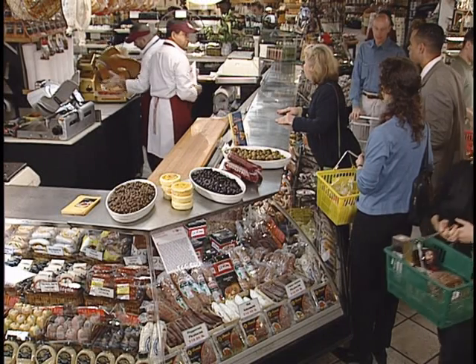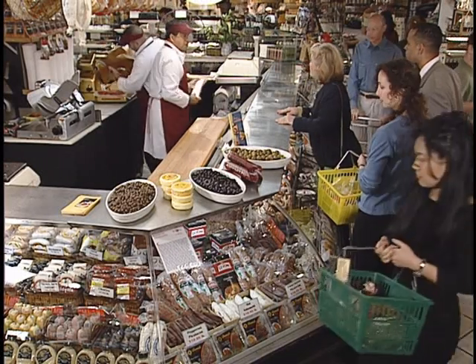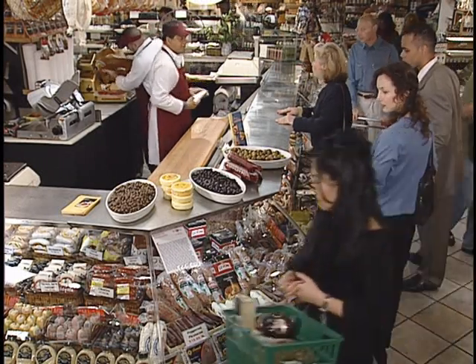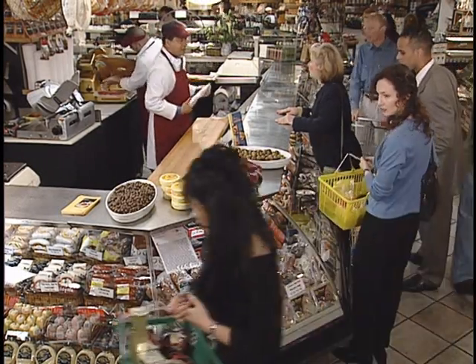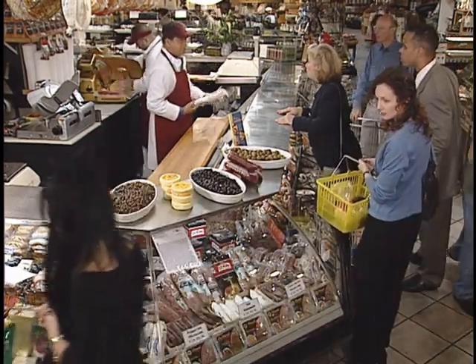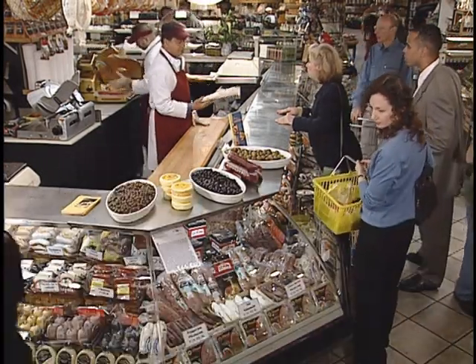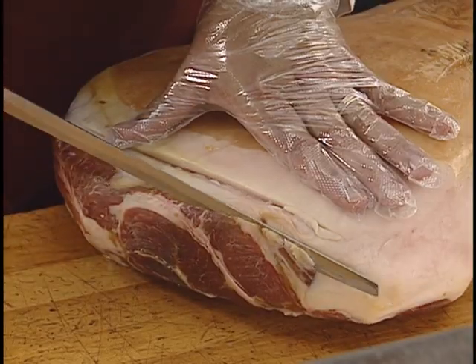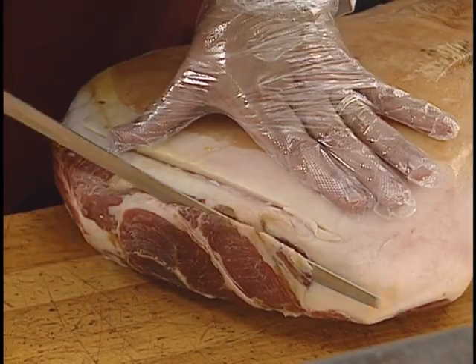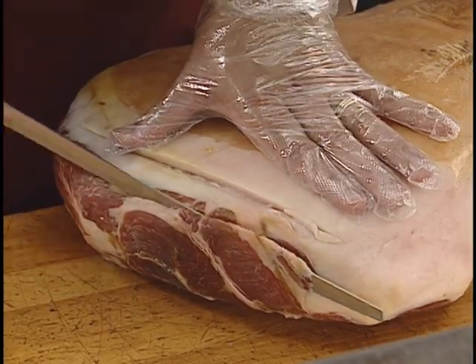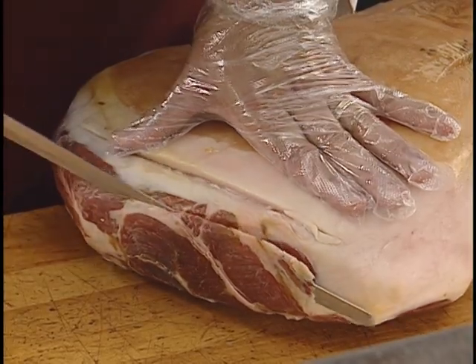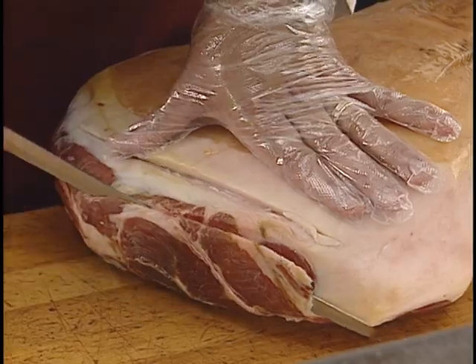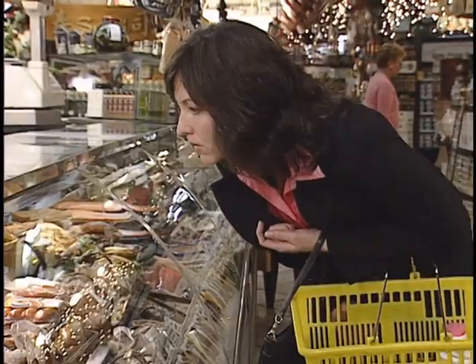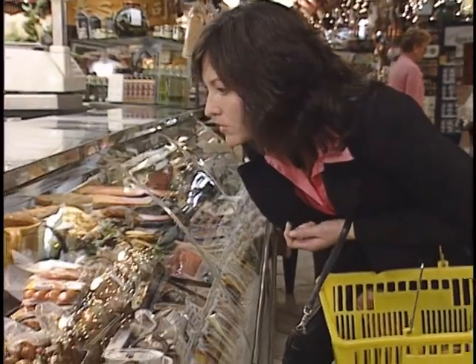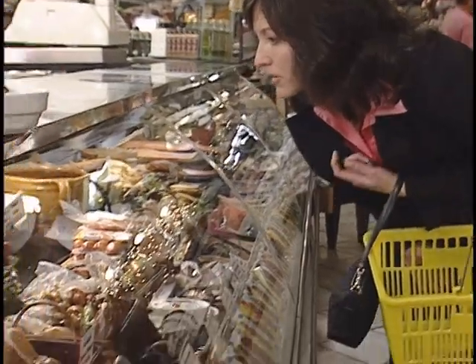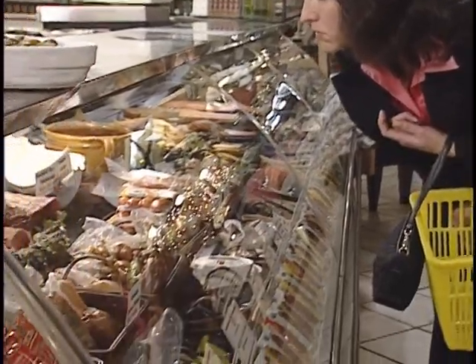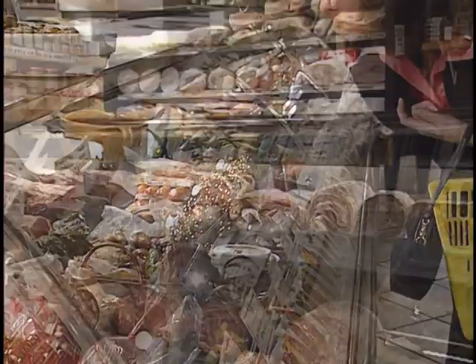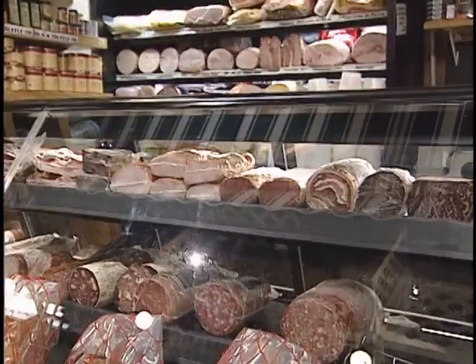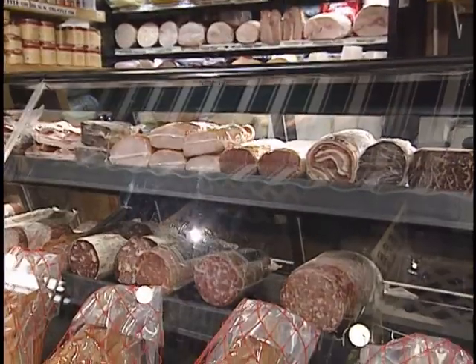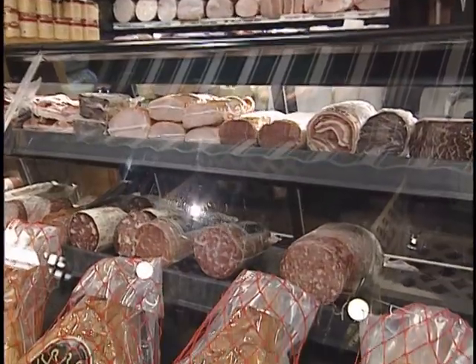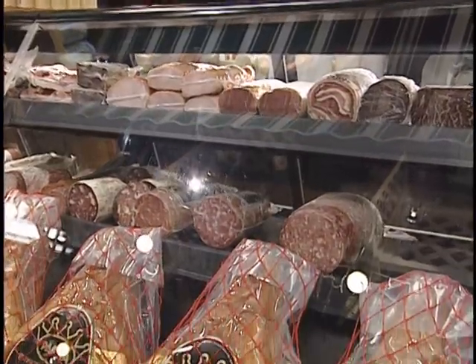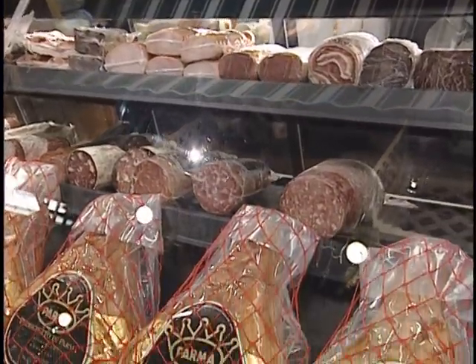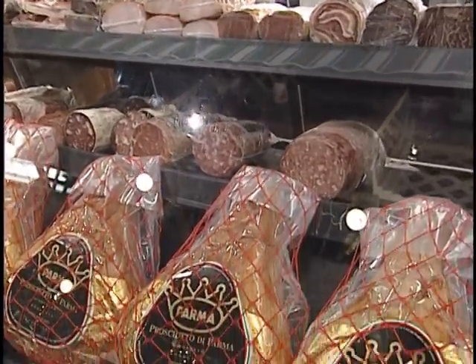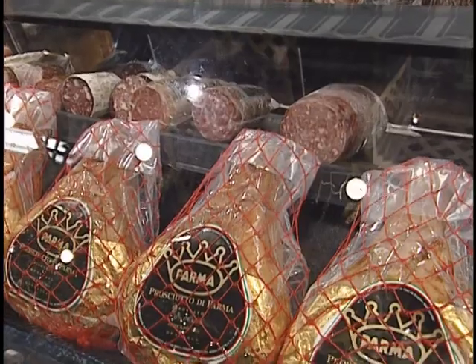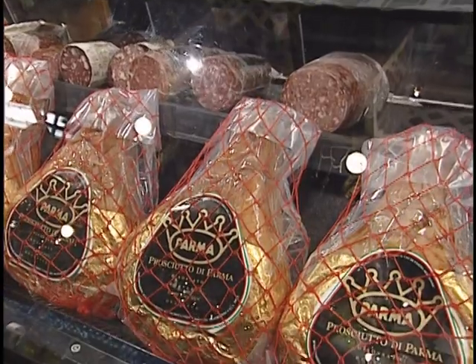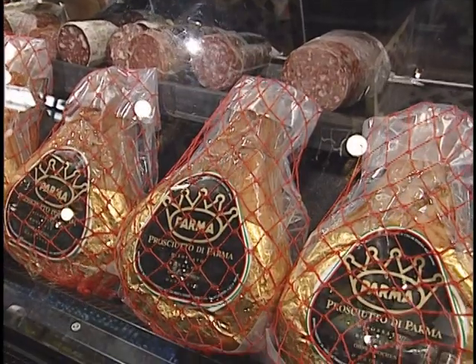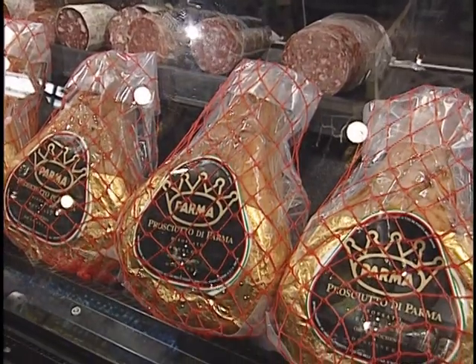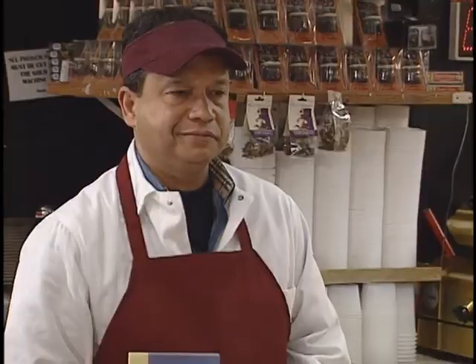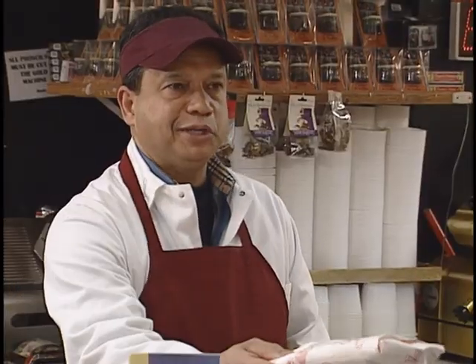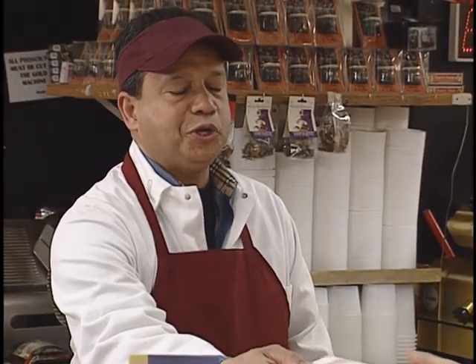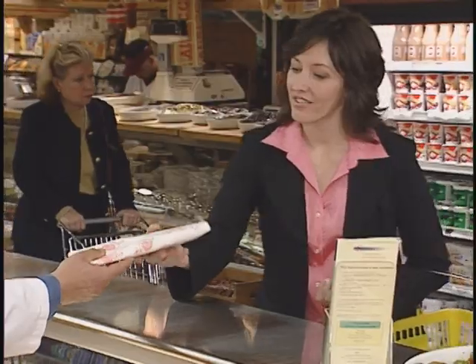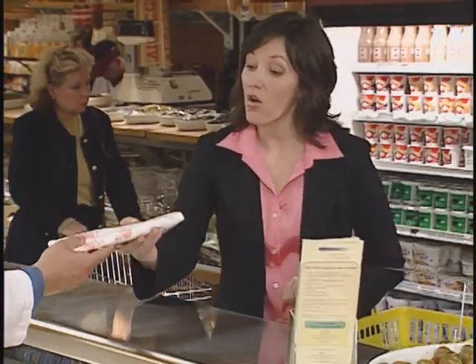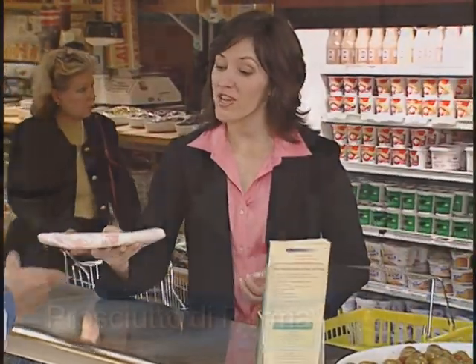Today's deli counter is a dynamic retail environment, offering an ever-widening array of specialty foods from around the world. One of the legendary brands that keep customers coming back again and again is Prosciutto di Parma.